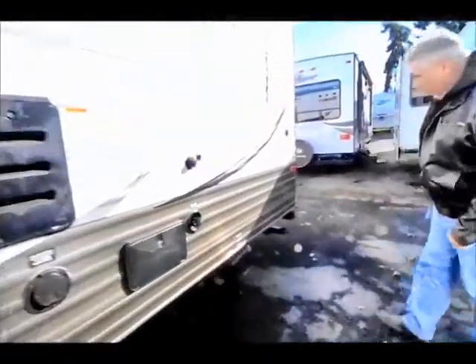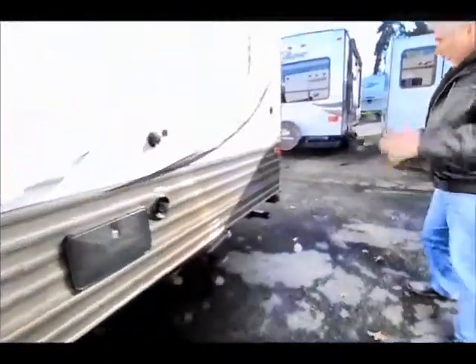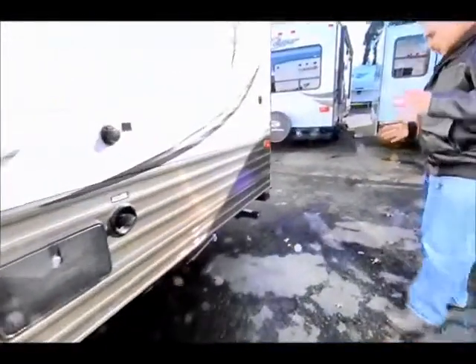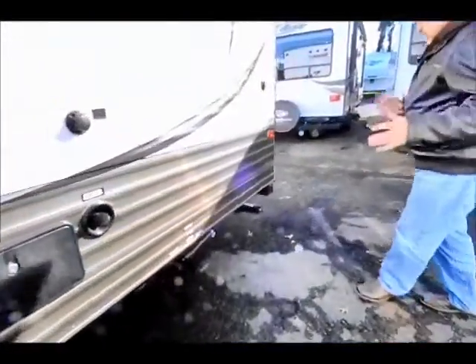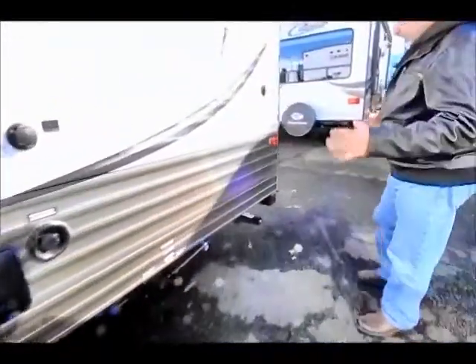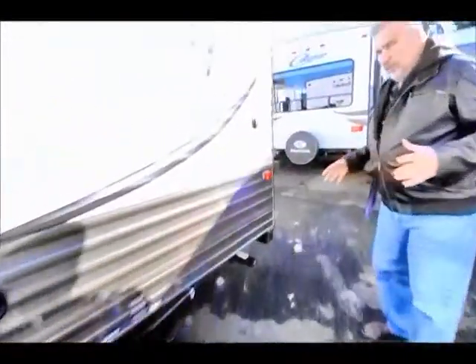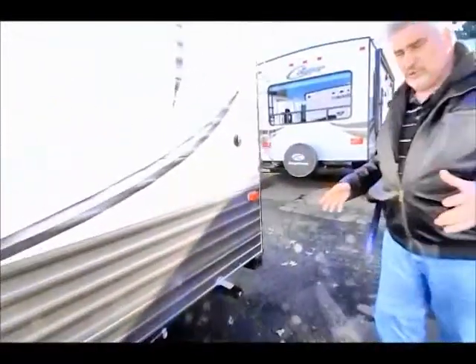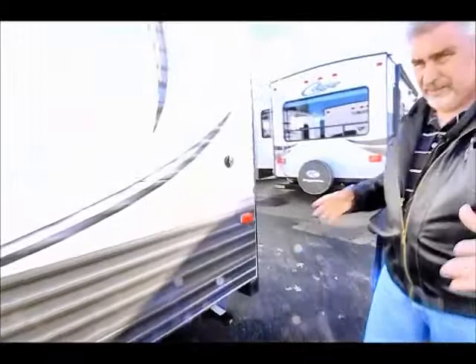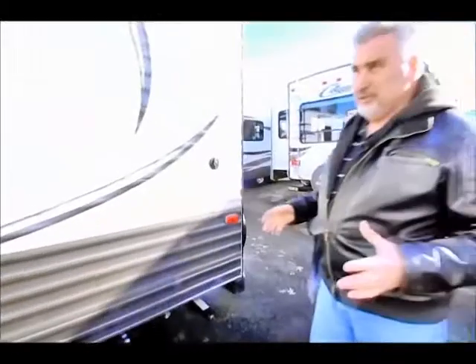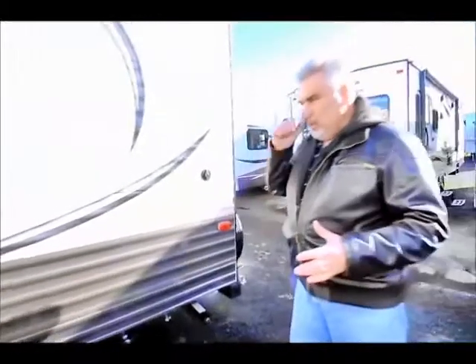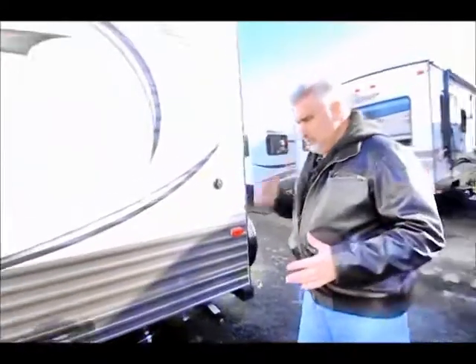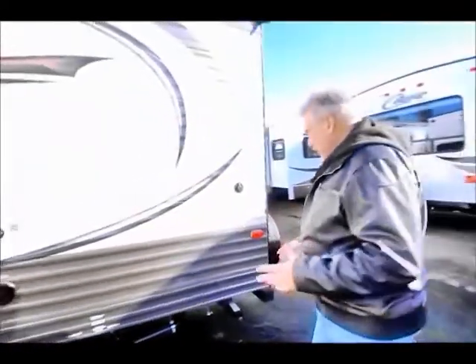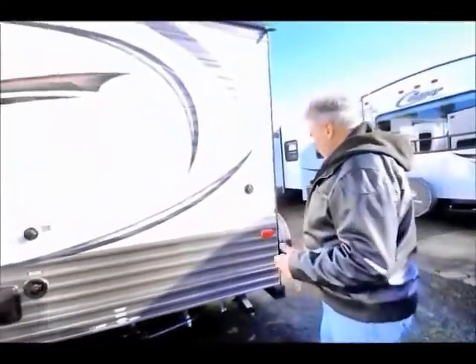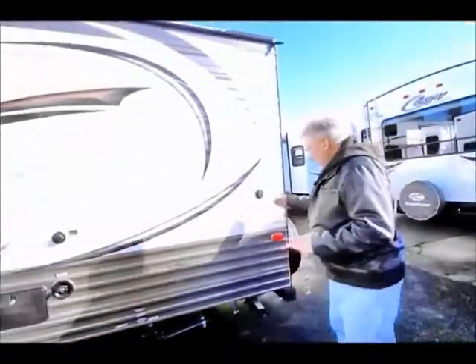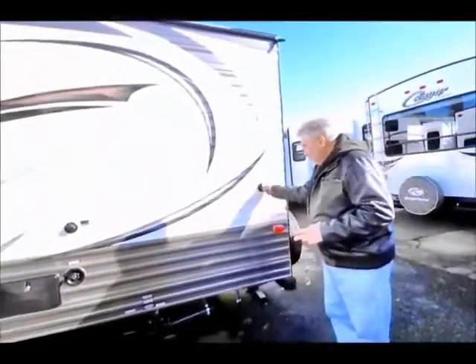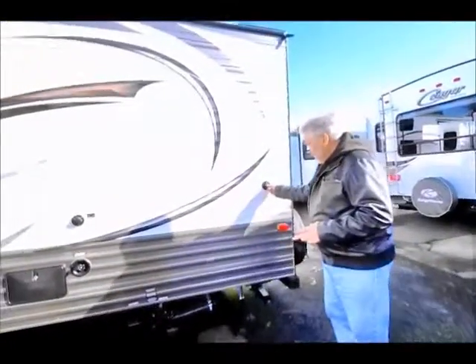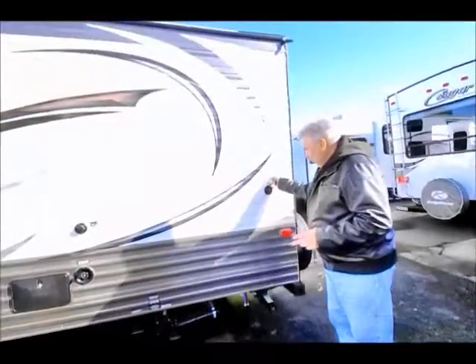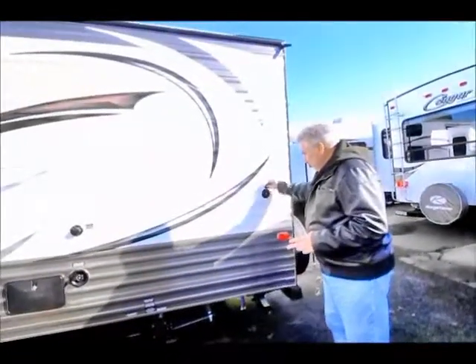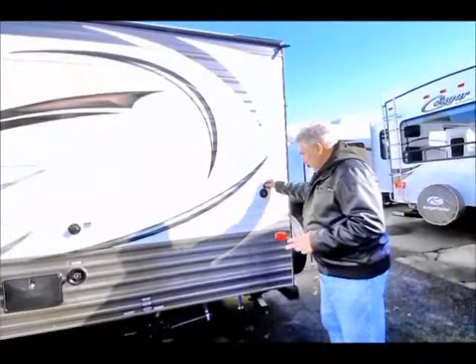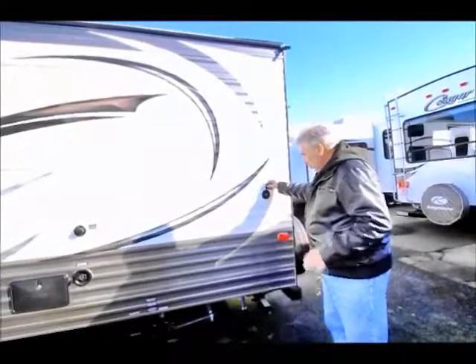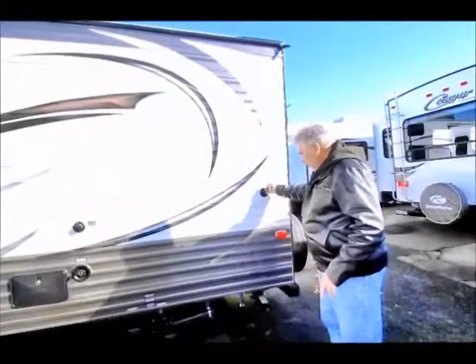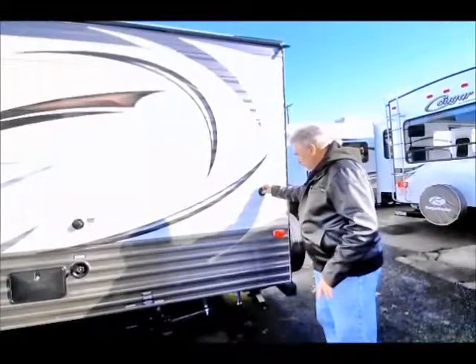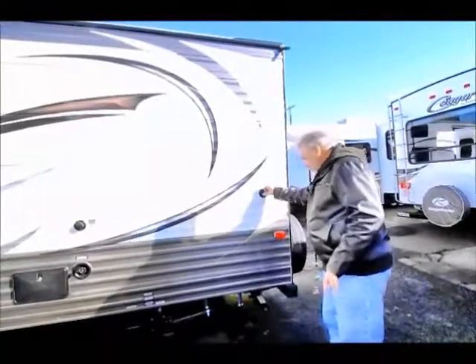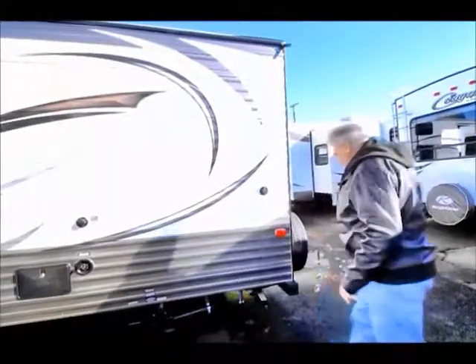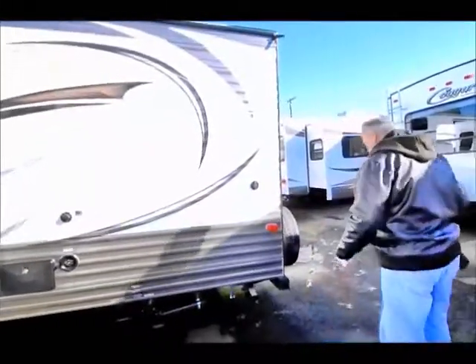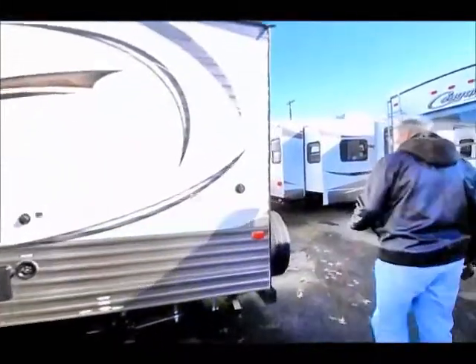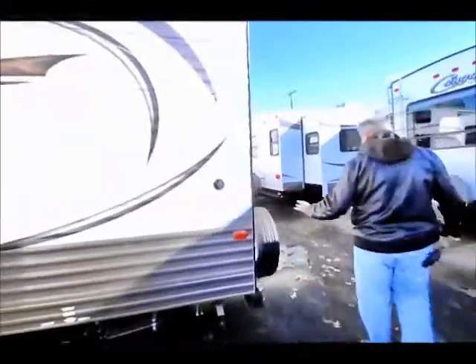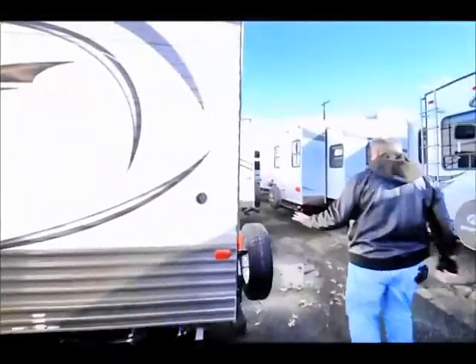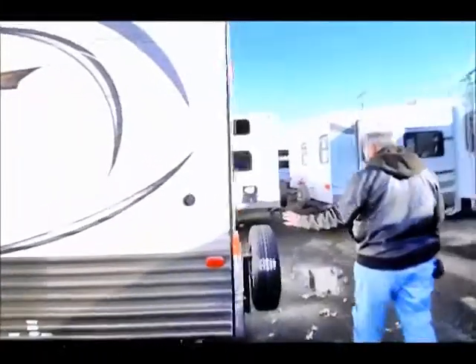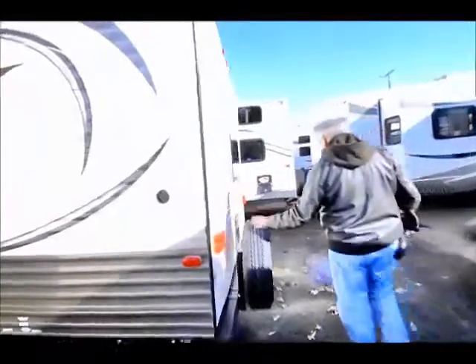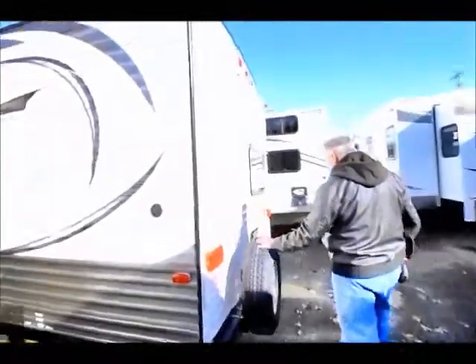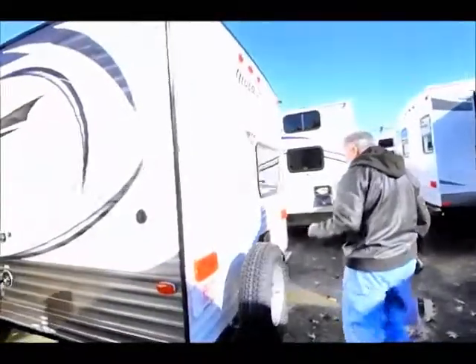It also has jacks on all four corners, so it'll stabilize this unit once you get in your campsite. And it has a satellite prep connection right there. It also comes with a spare tire and a carrier.